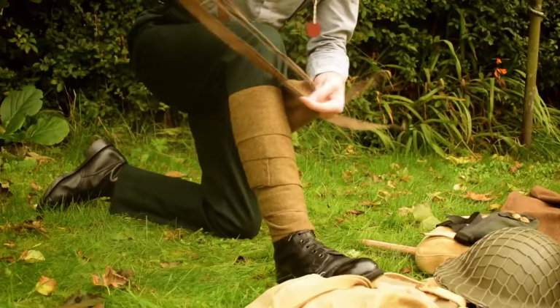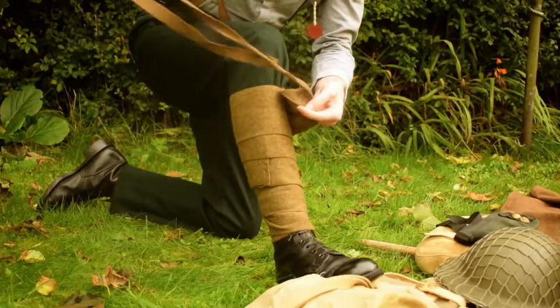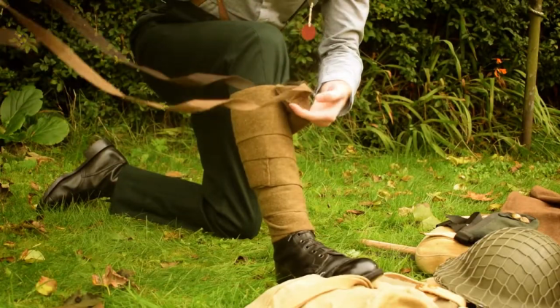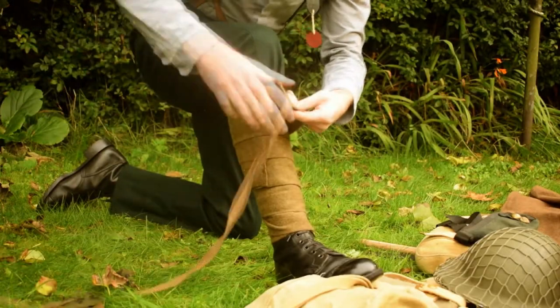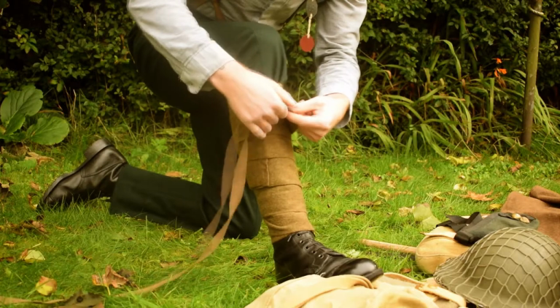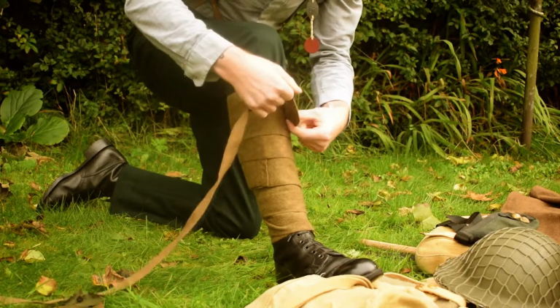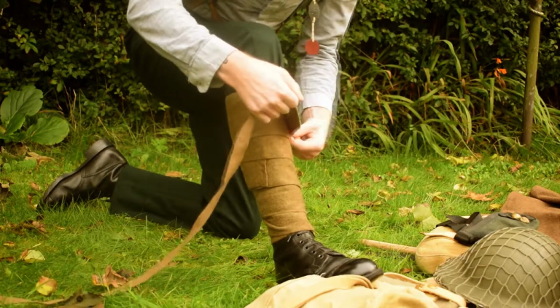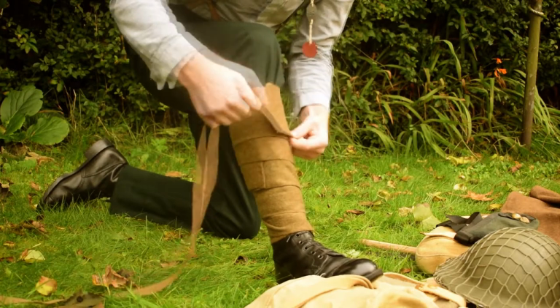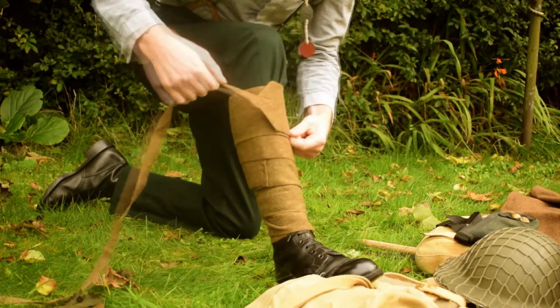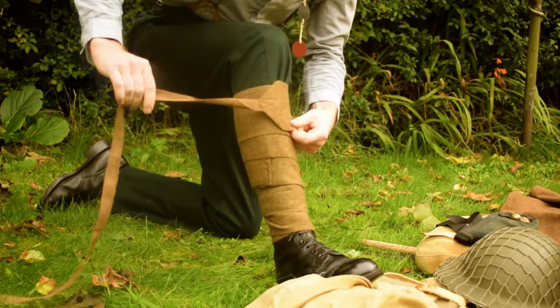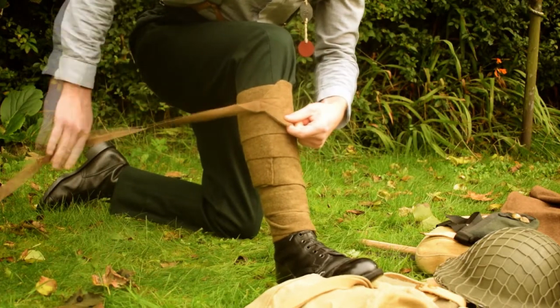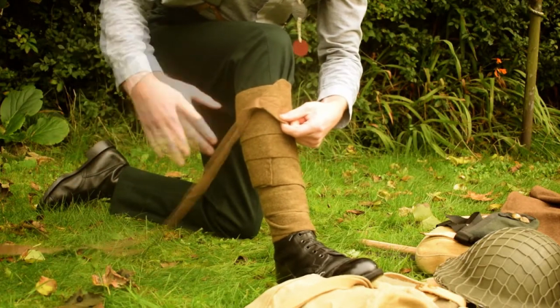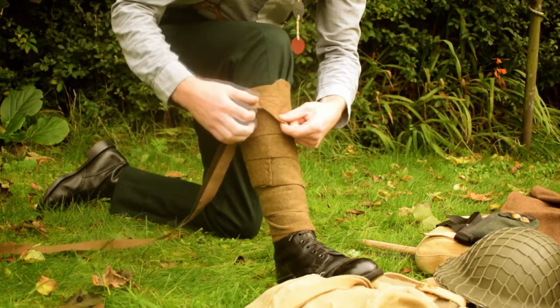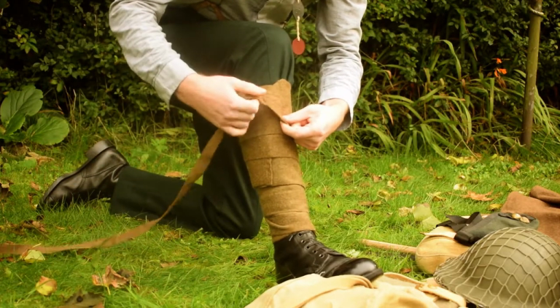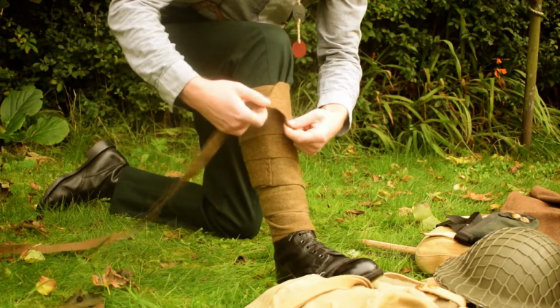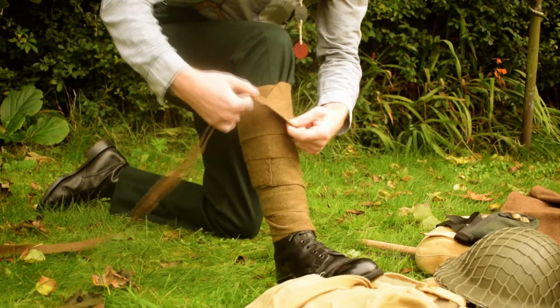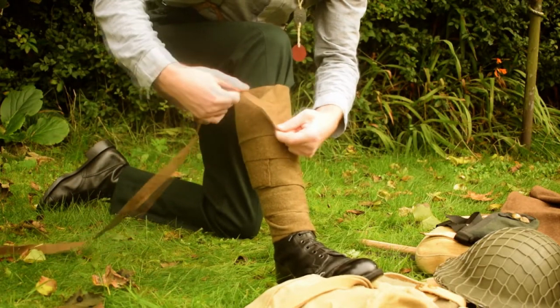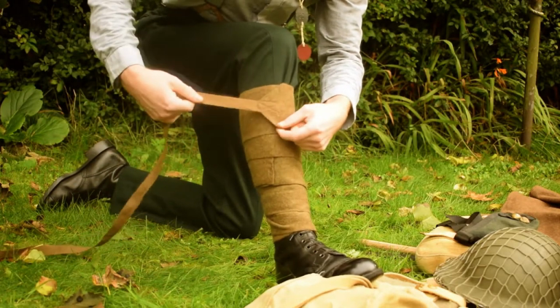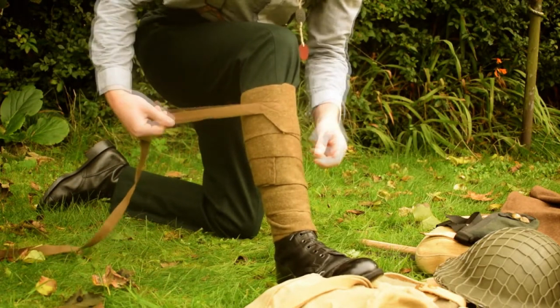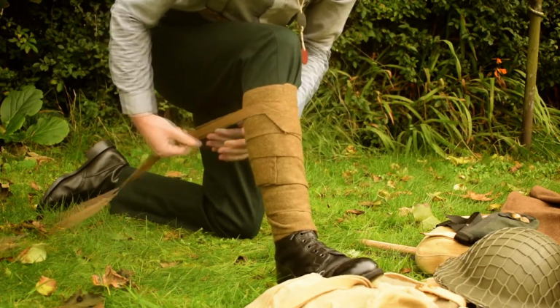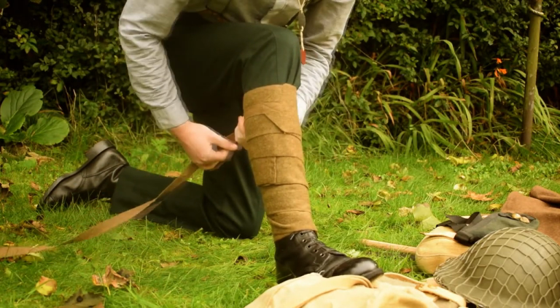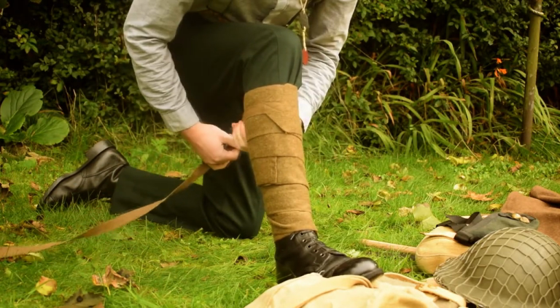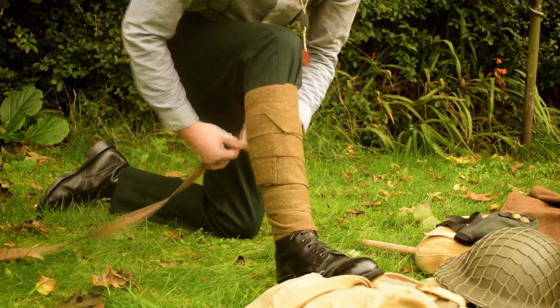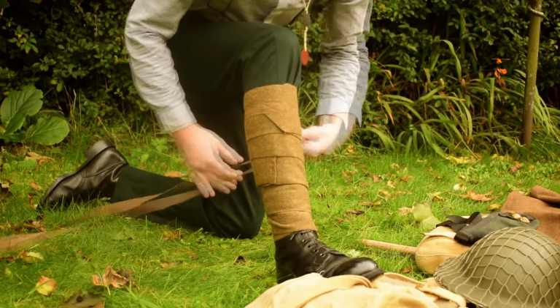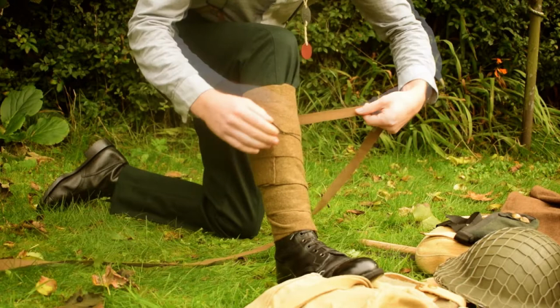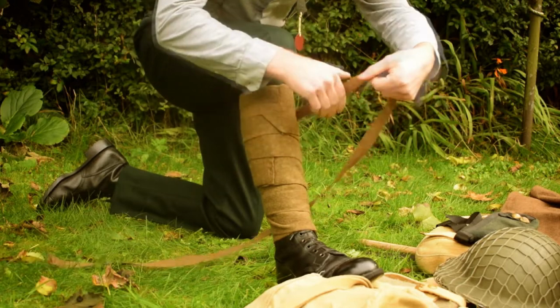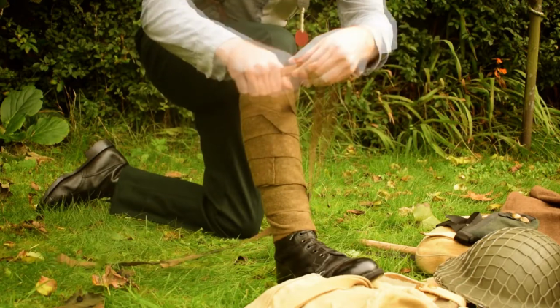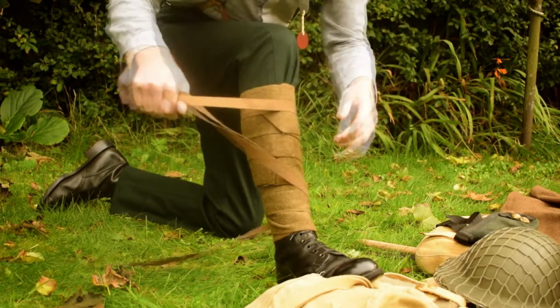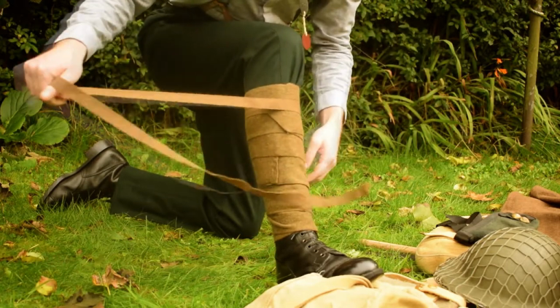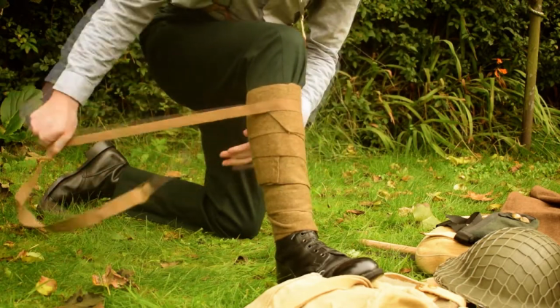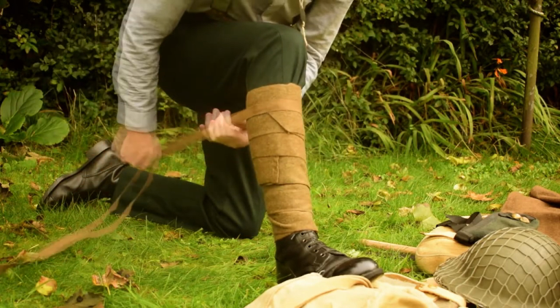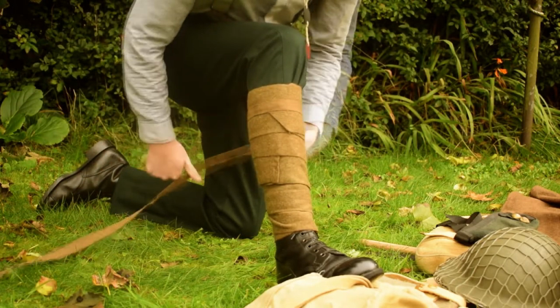As you can see, as he's at the top of the puttees, he wraps around the cord and fastens it to keep a tight seal at the top.